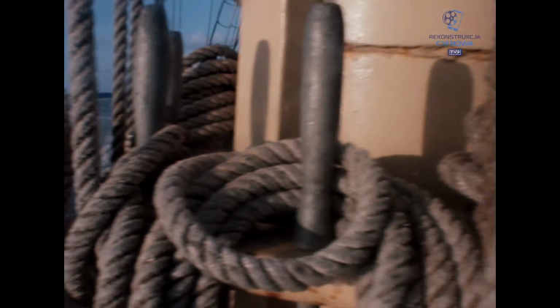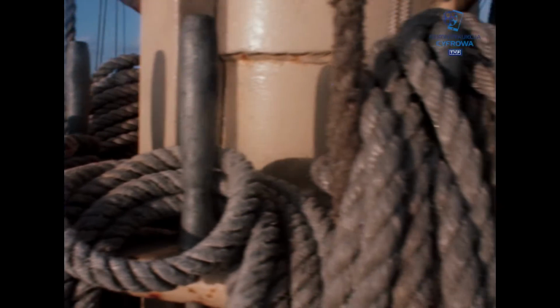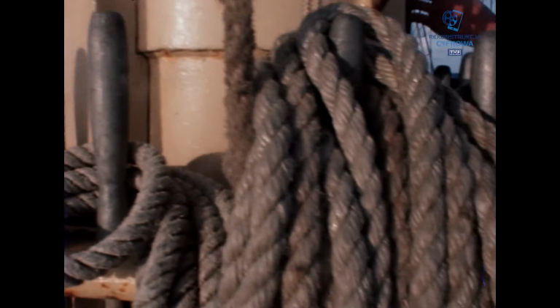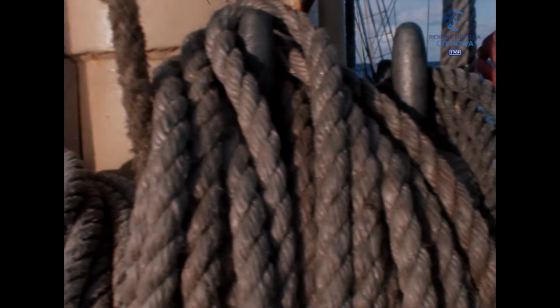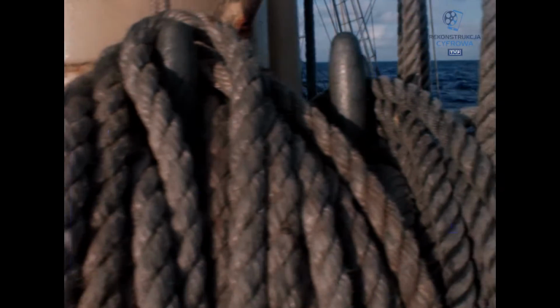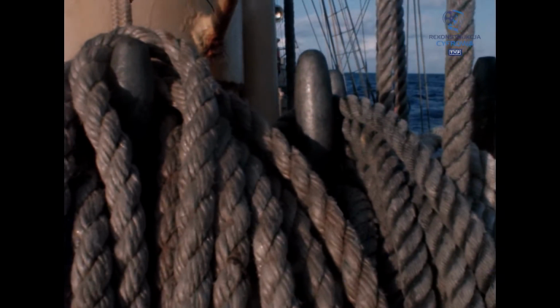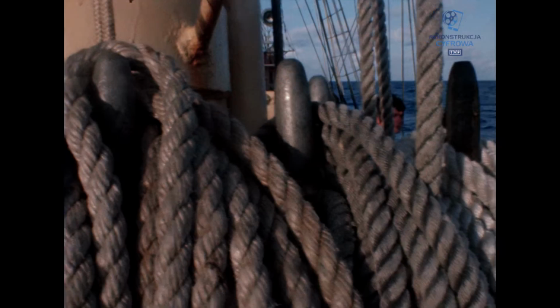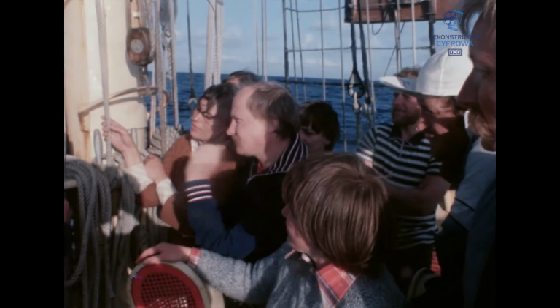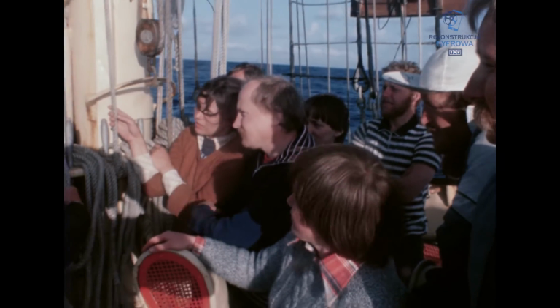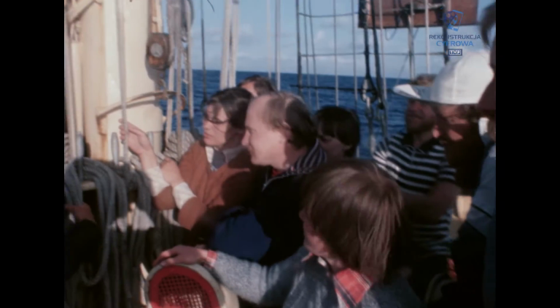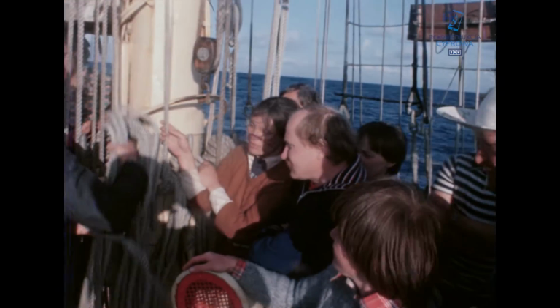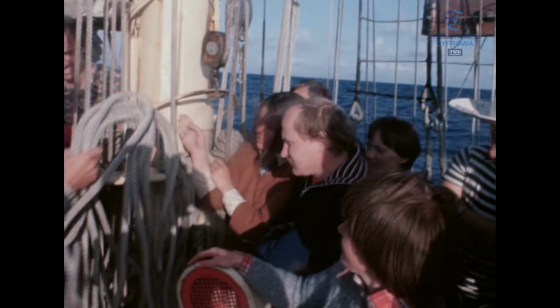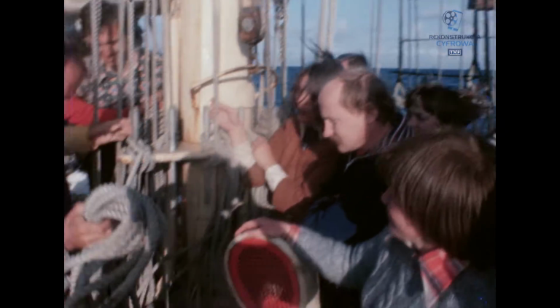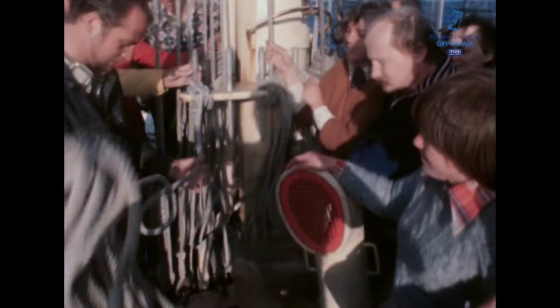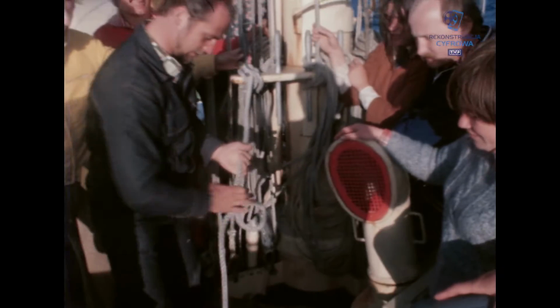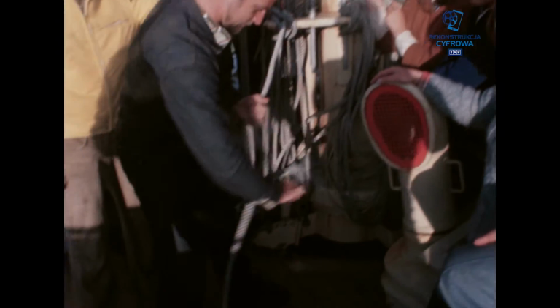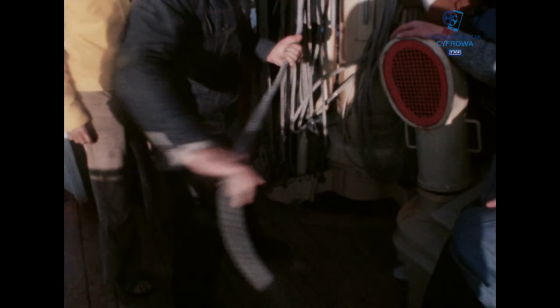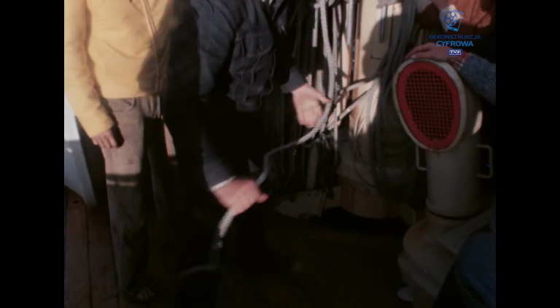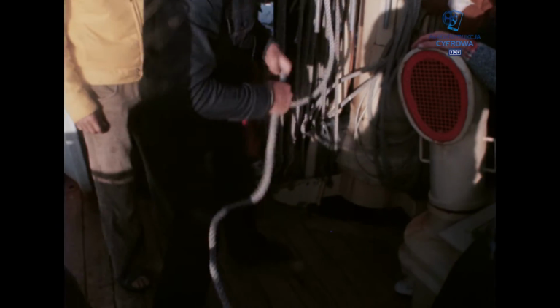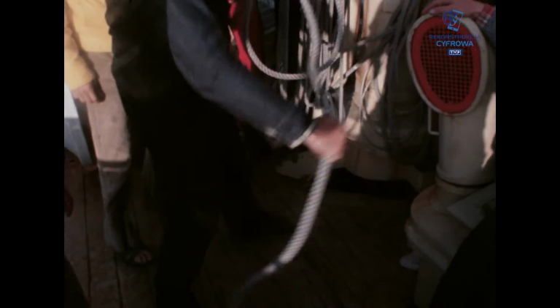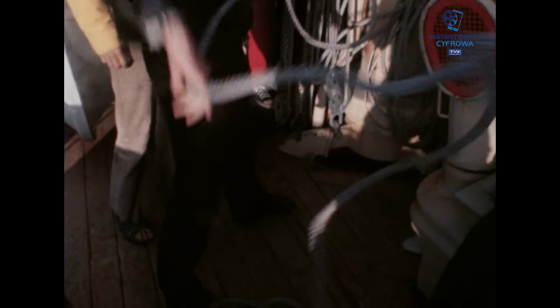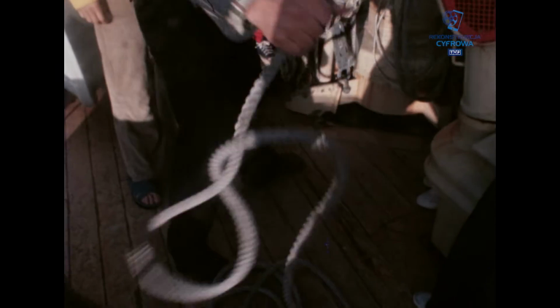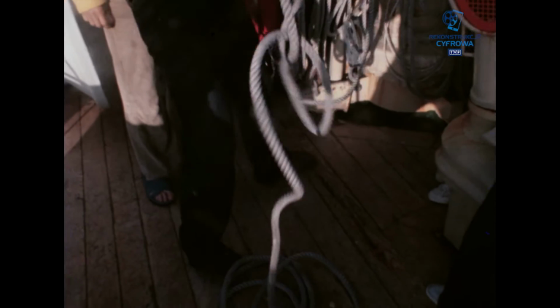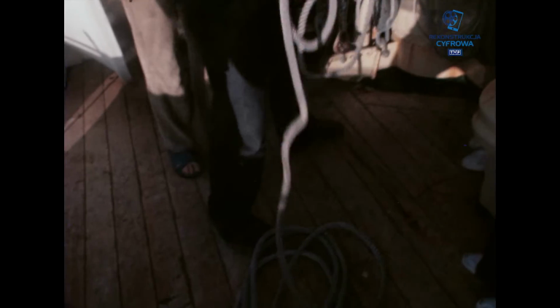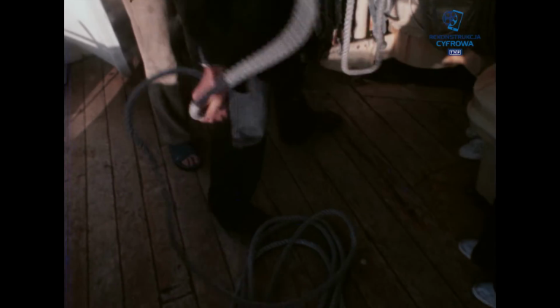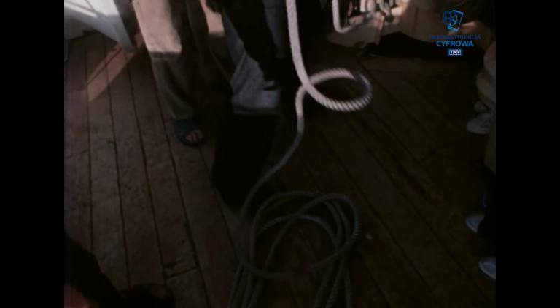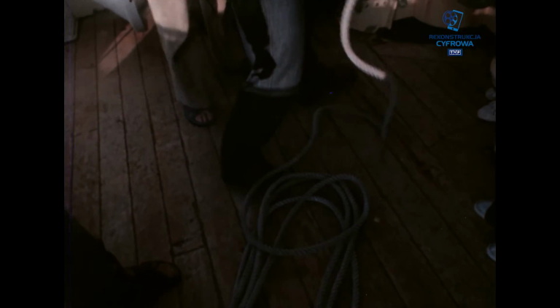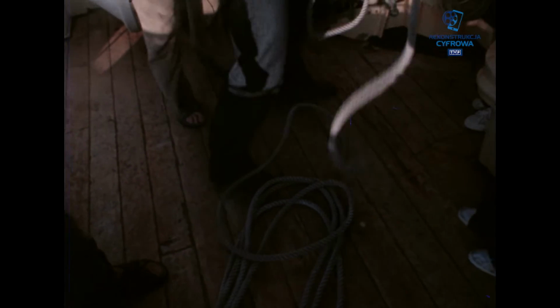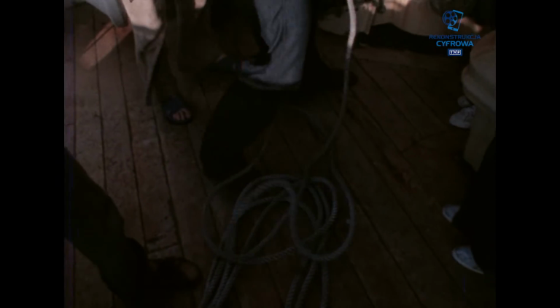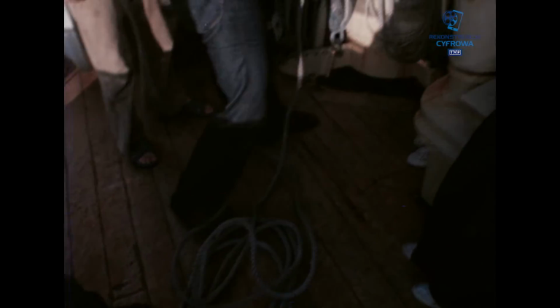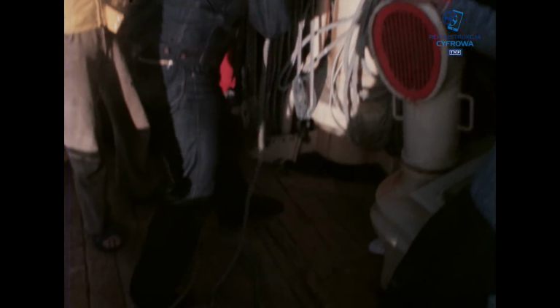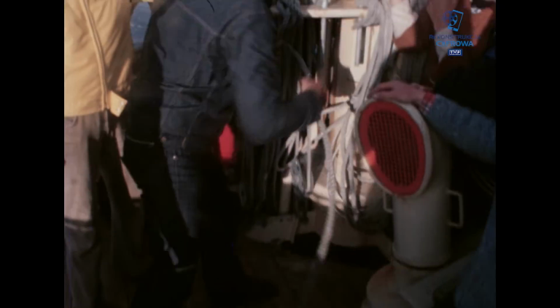Rozpoczynając jakiekolwiek stawianie żagli, czy w ogóle pracę linami, trzeba umieć odpowiednio zdjąć buchtę liny z nagla i położyć ją tak, żeby pokrętka buchty schodząca zawsze leżała na górze.